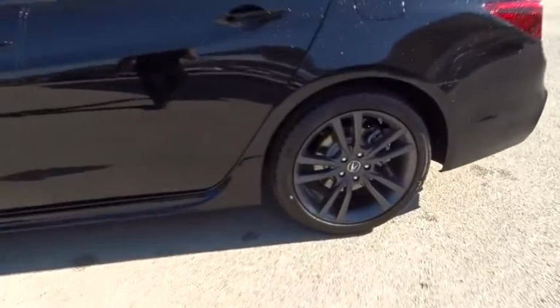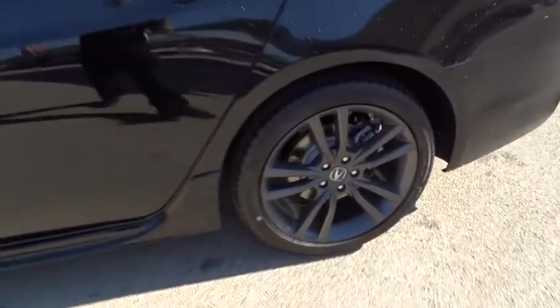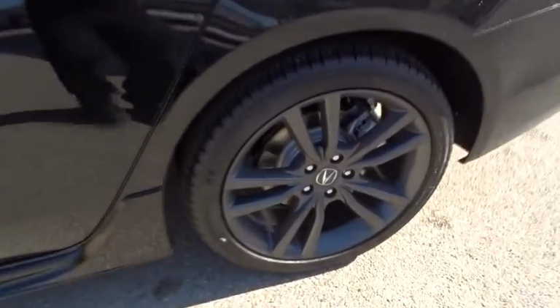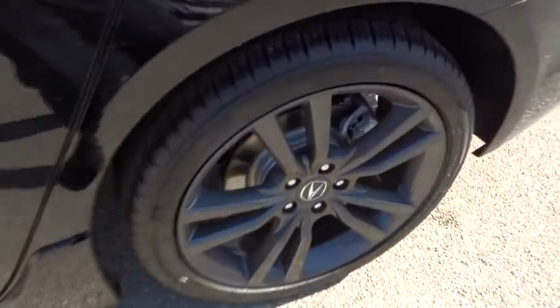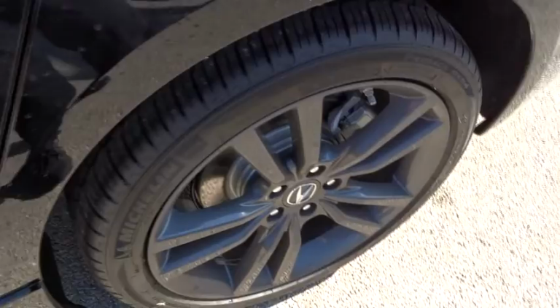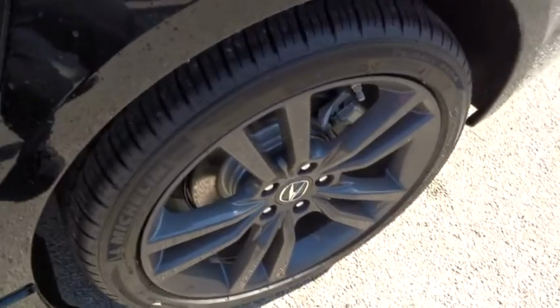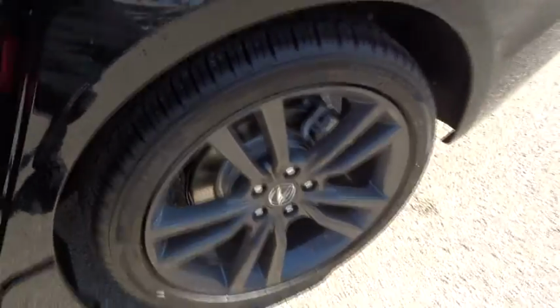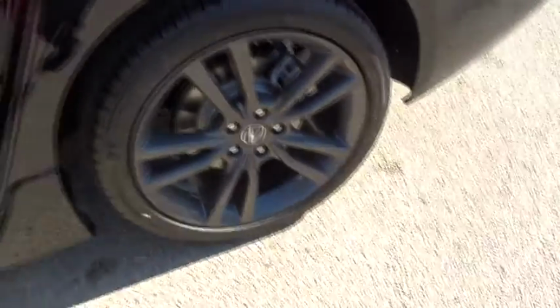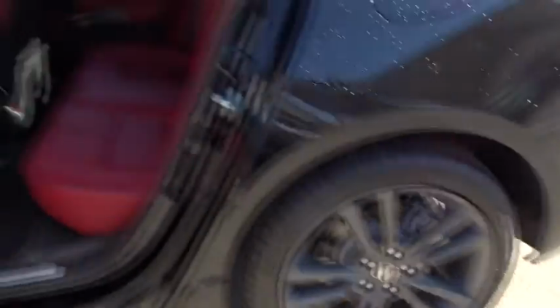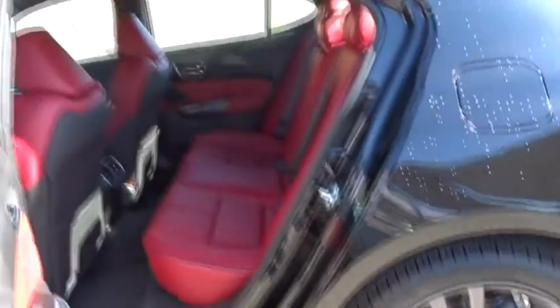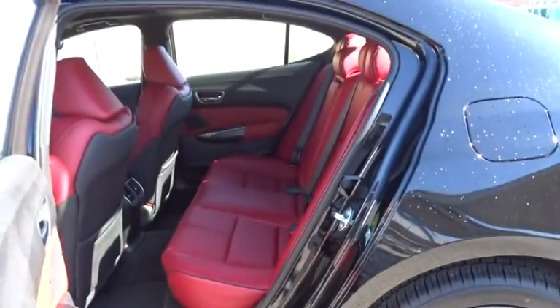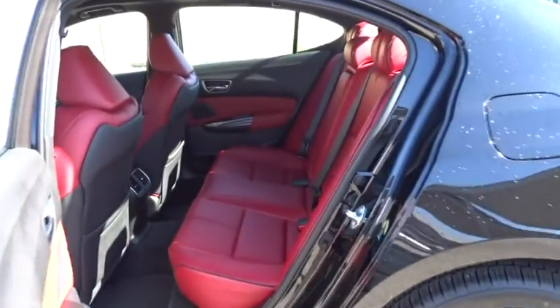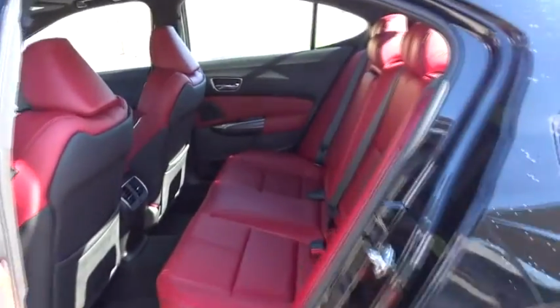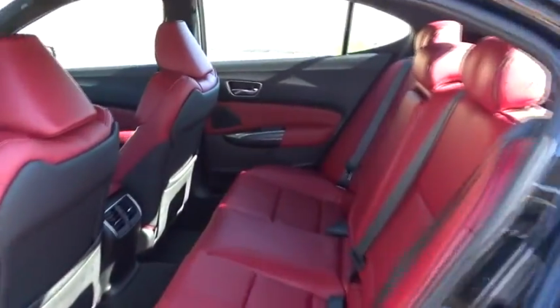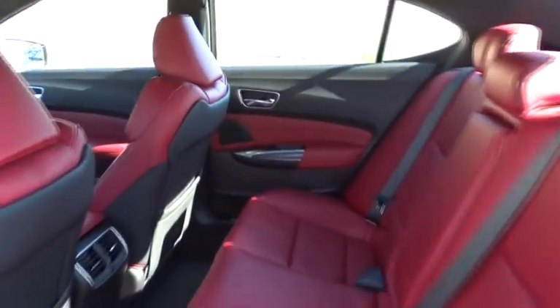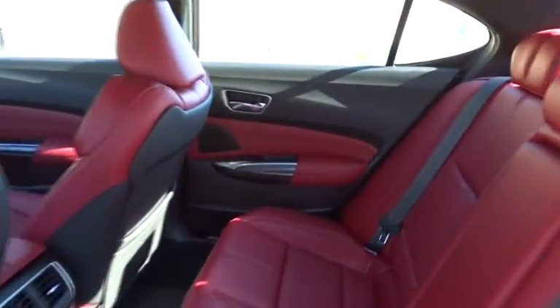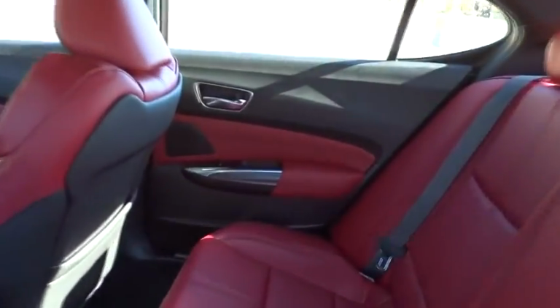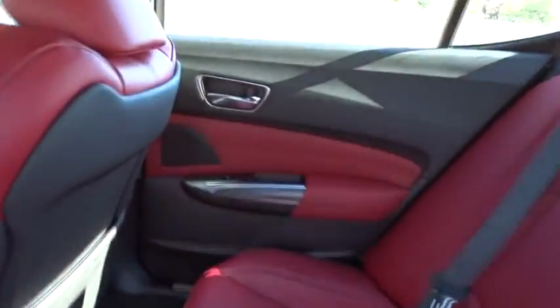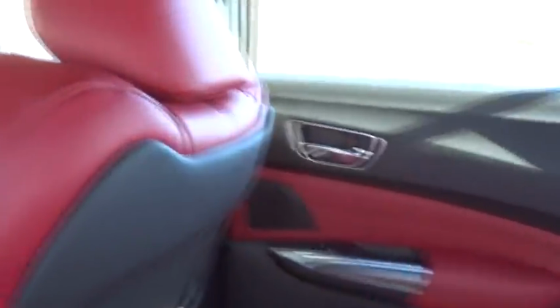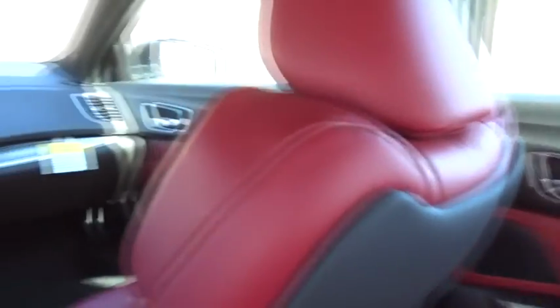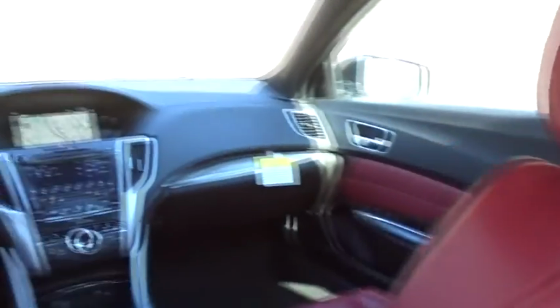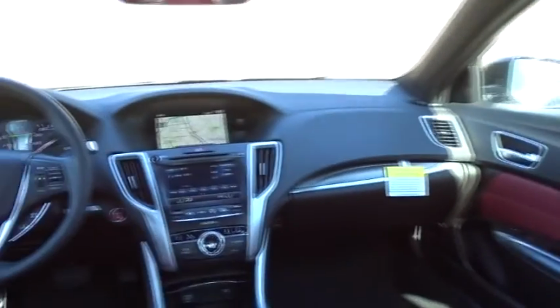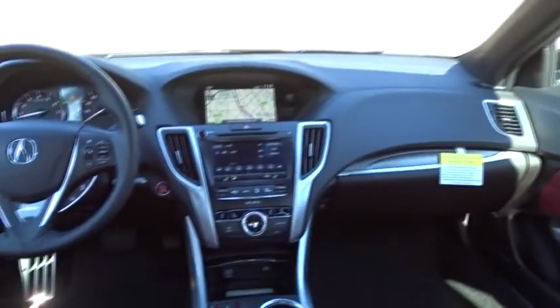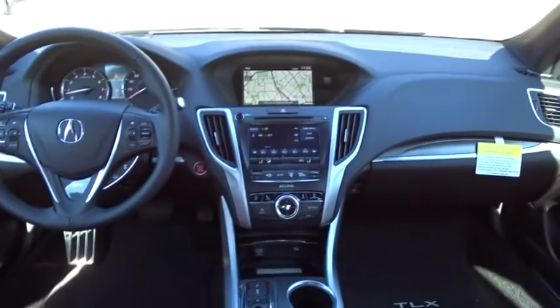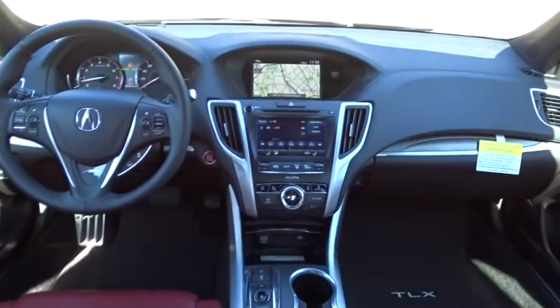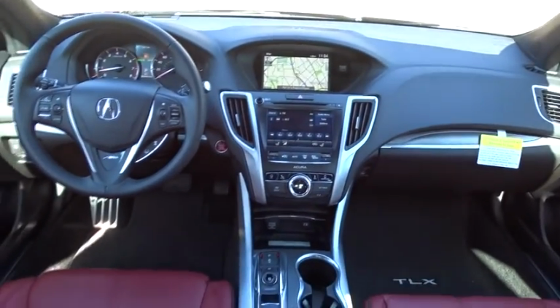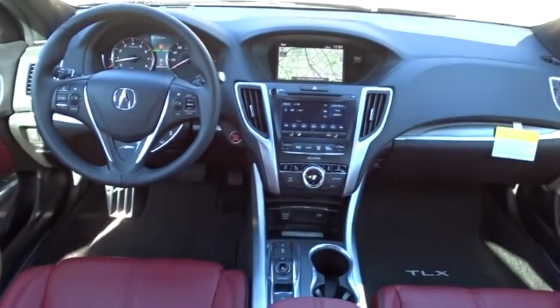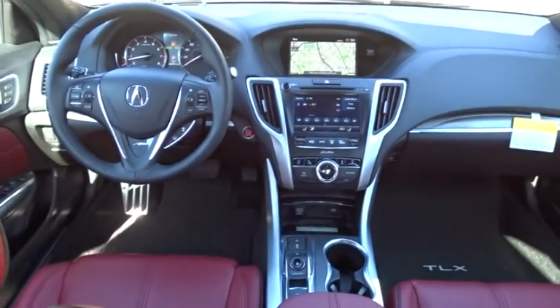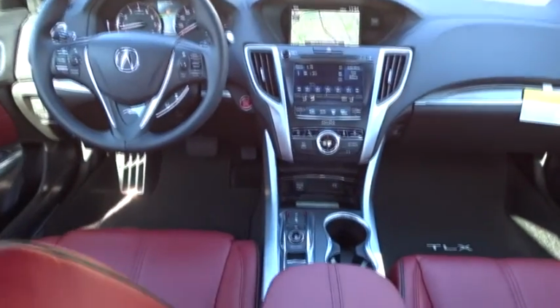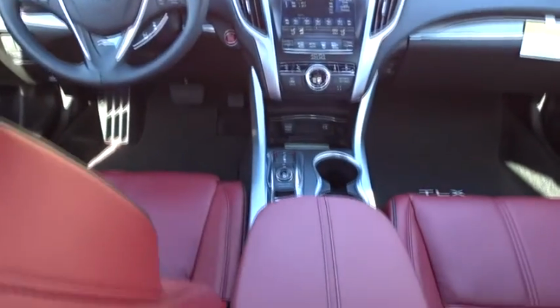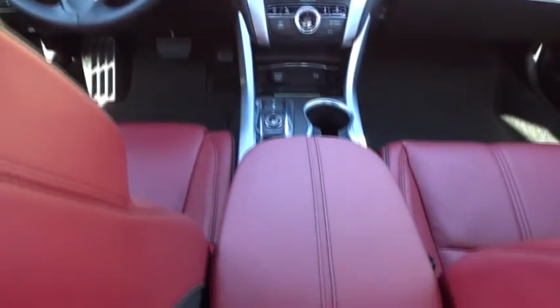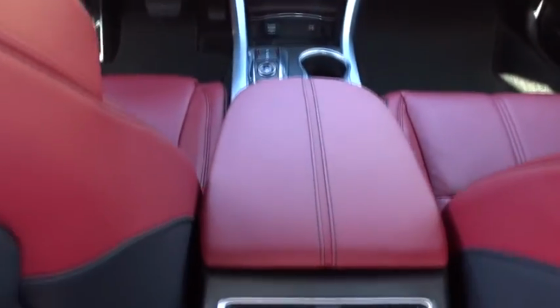Lane departure warning, traction control, power passenger seat, navigation system, keyless entry, steering wheel audio controls, stability control, backup camera, anti-lock braking system.